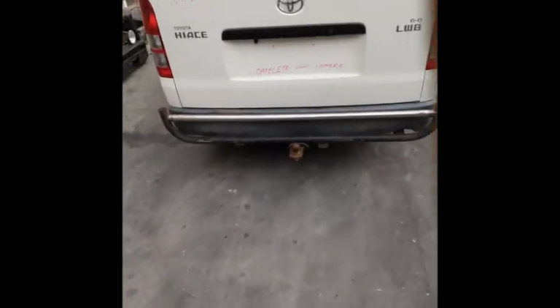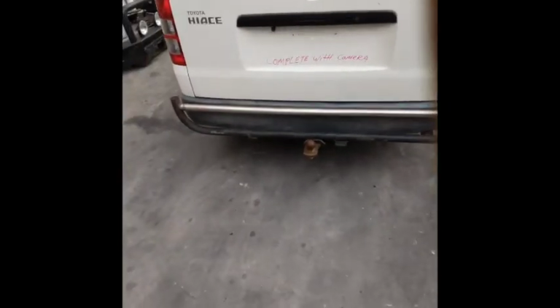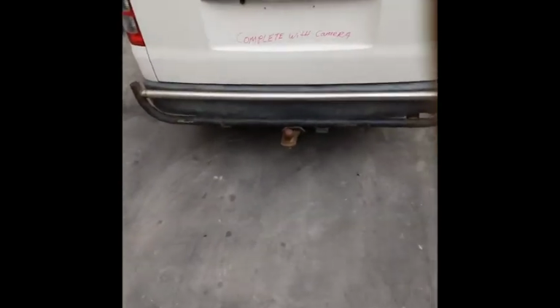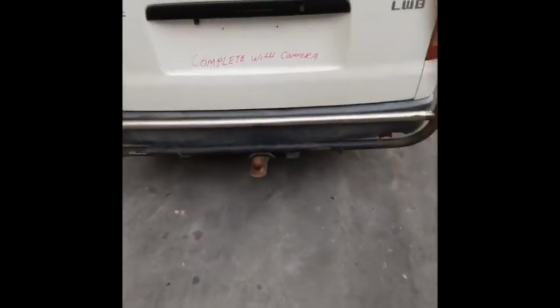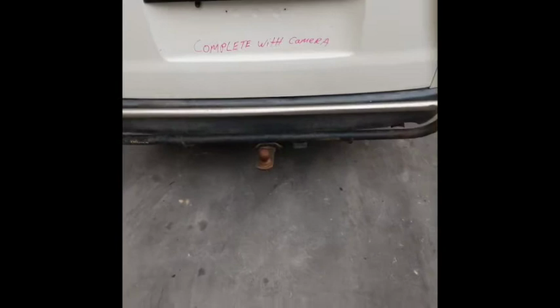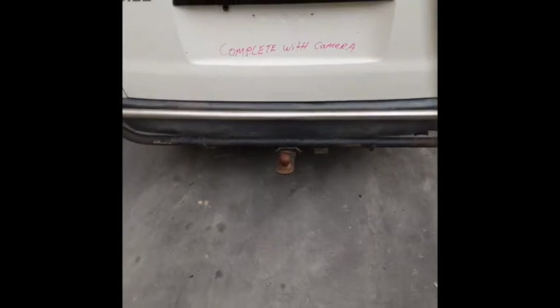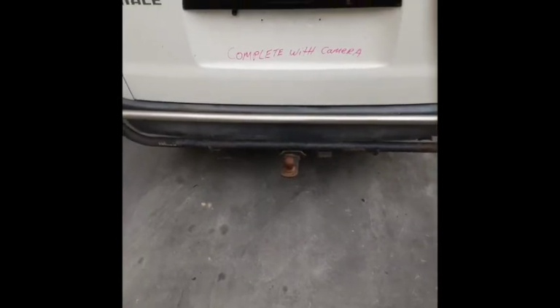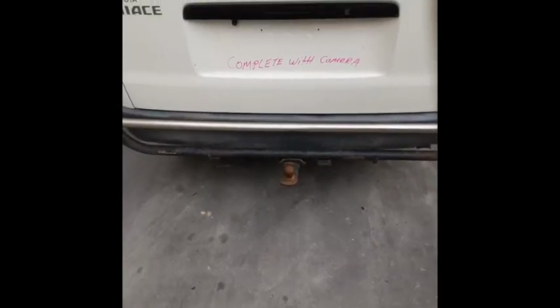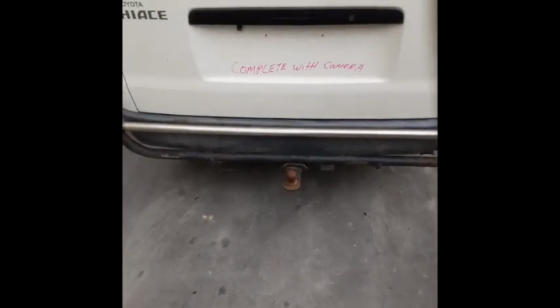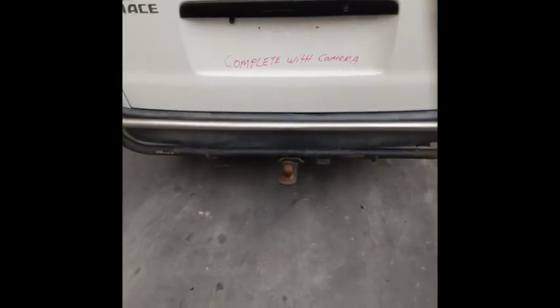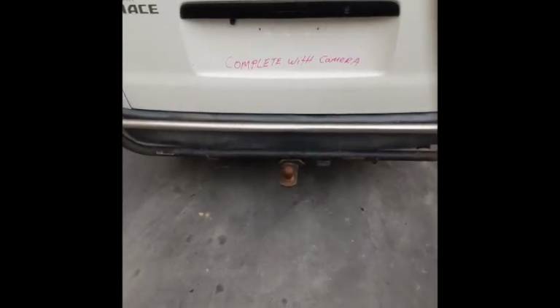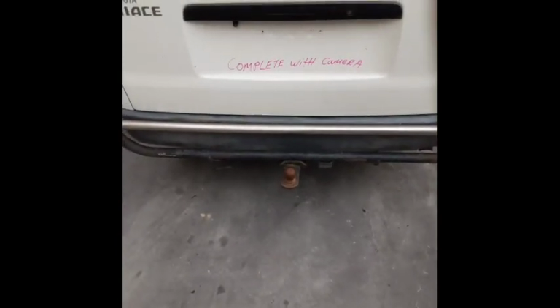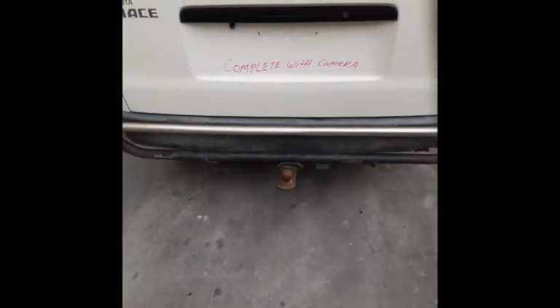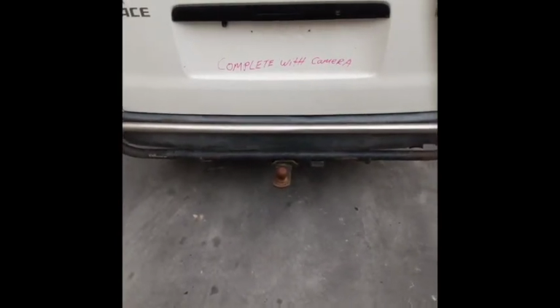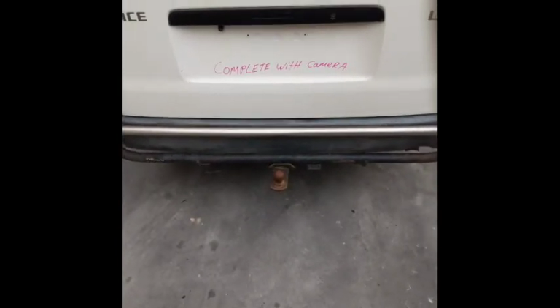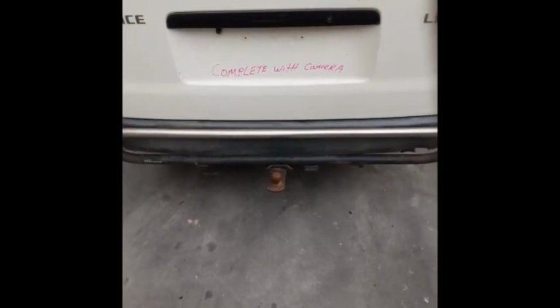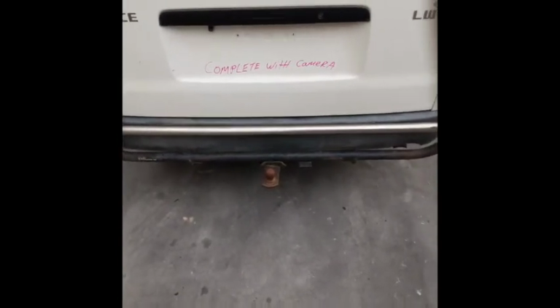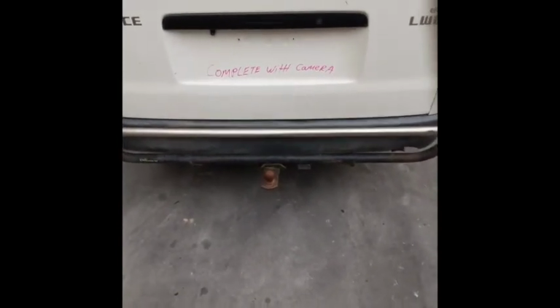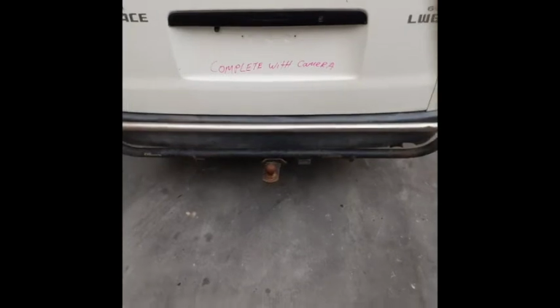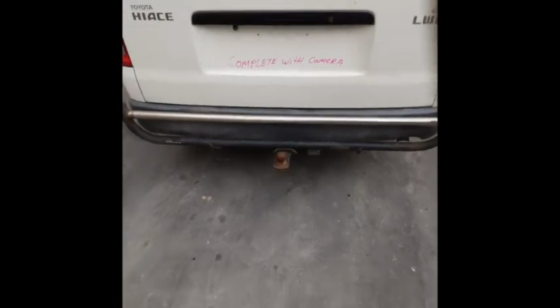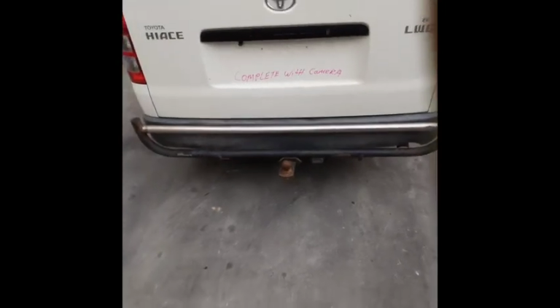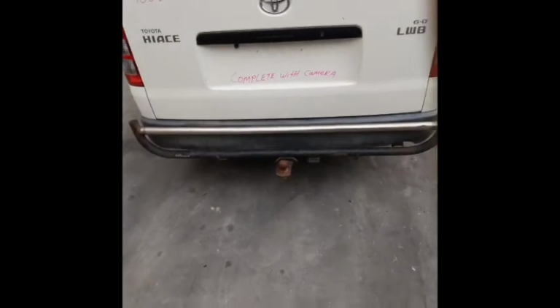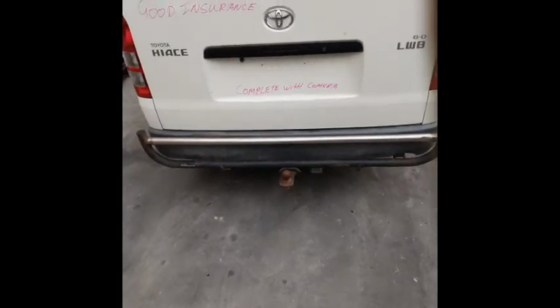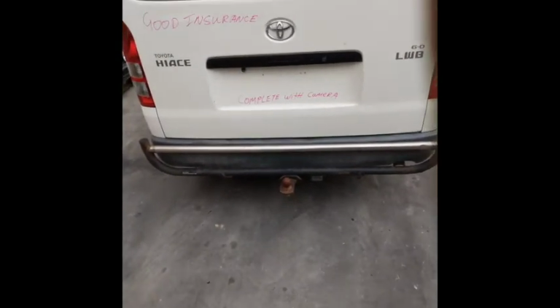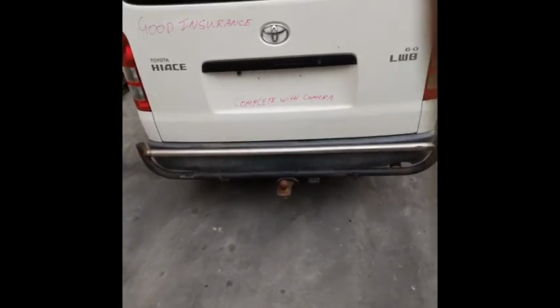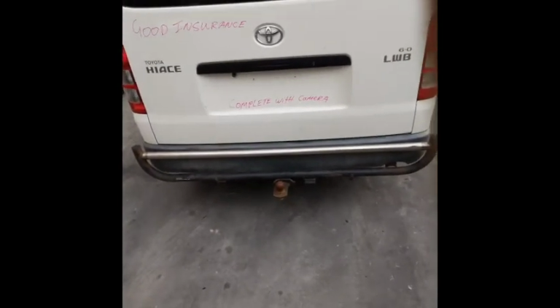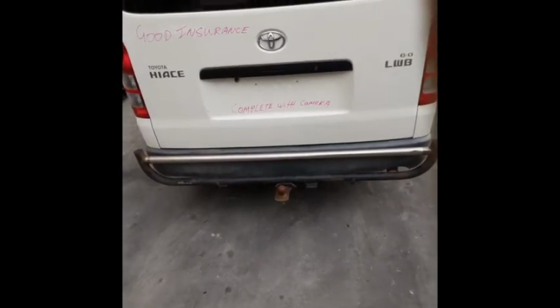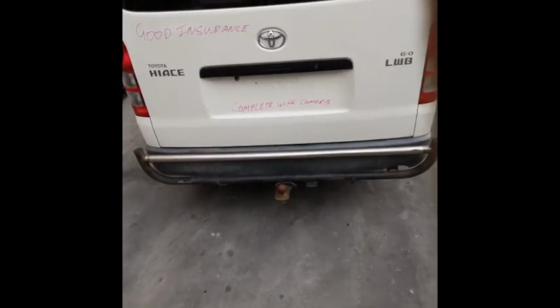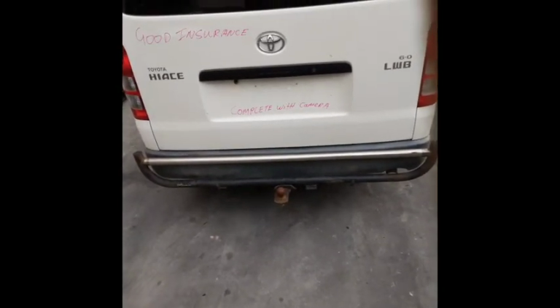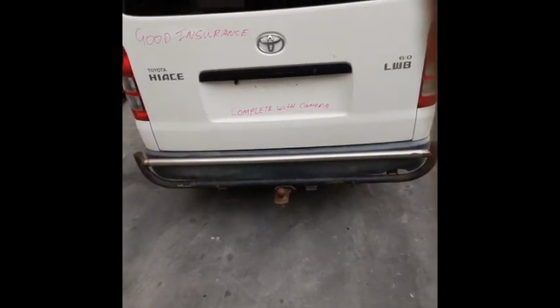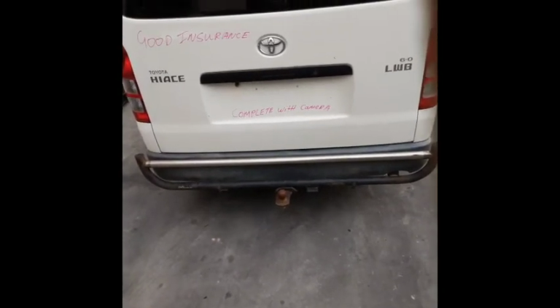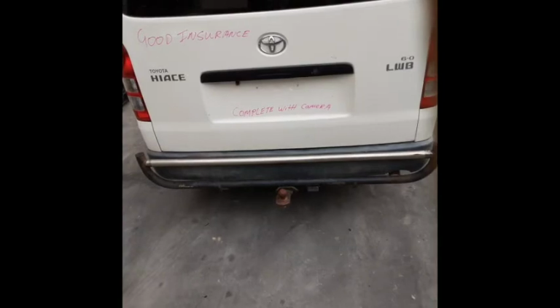This vehicle is fitted with an aftermarket Hayman and Reese tow bar, rated at 3.5 tons. Comes complete with your wiring, plugs, harness, loom, tongue and bolts.